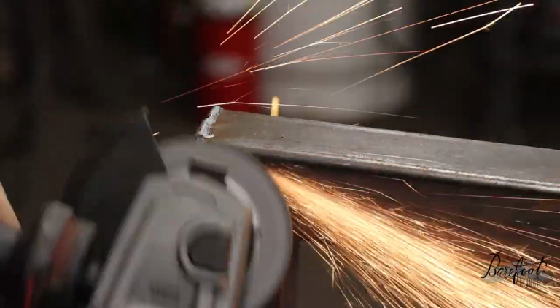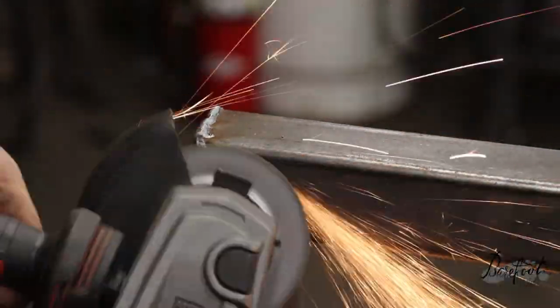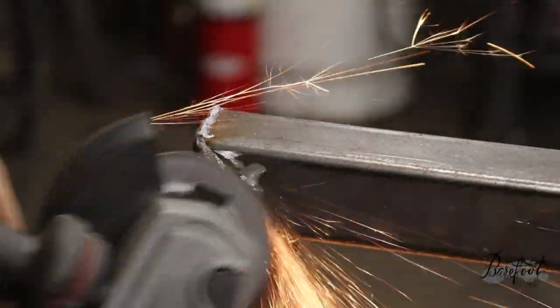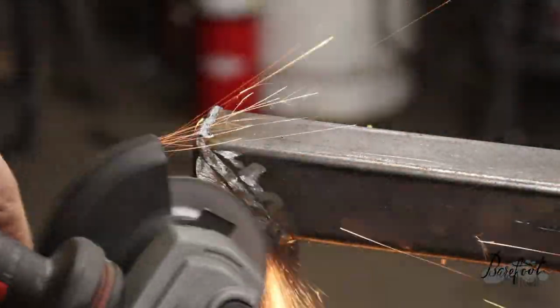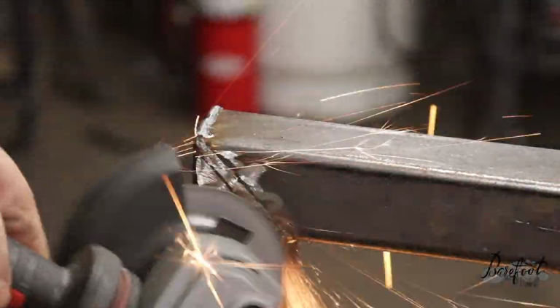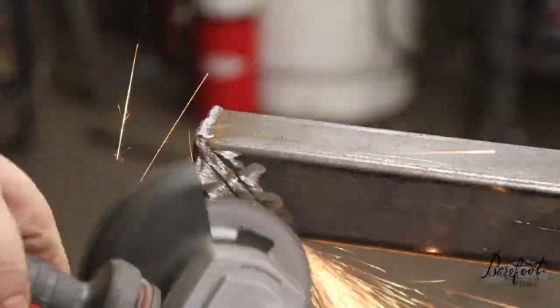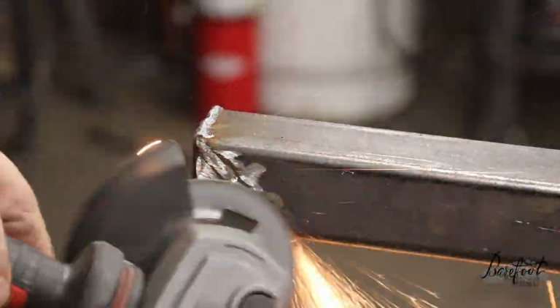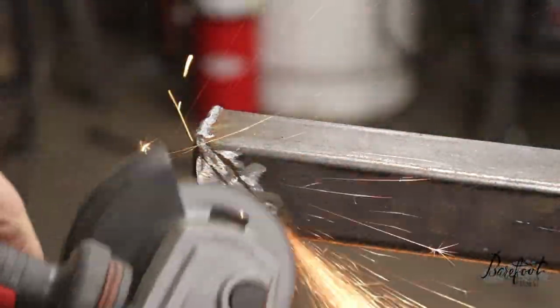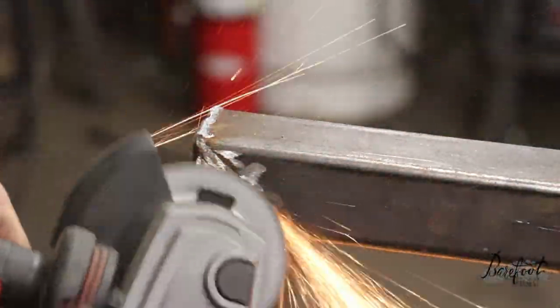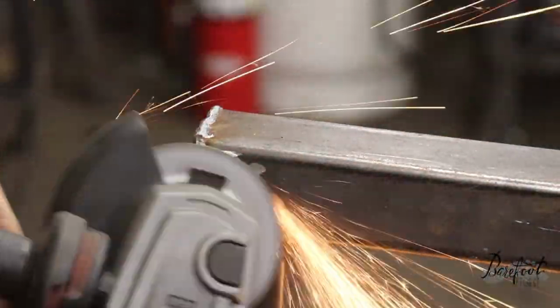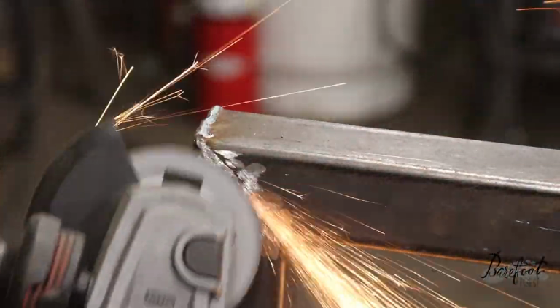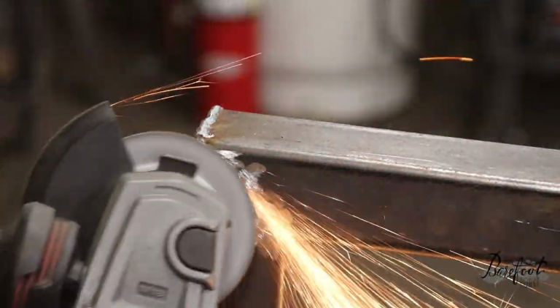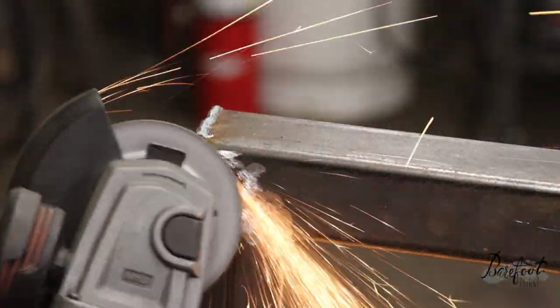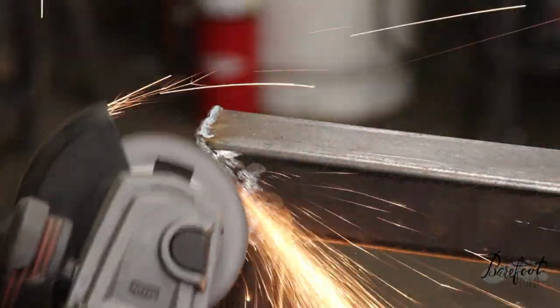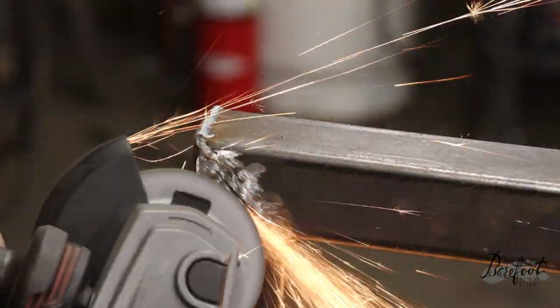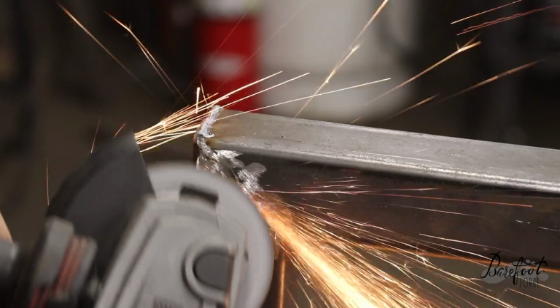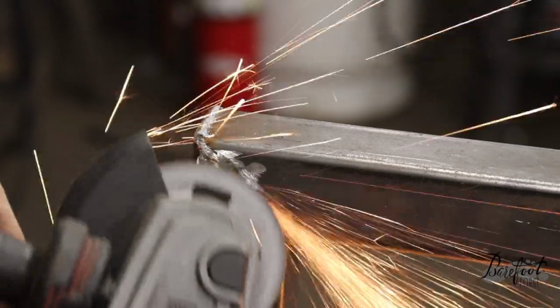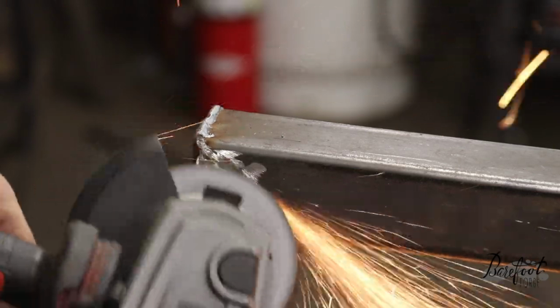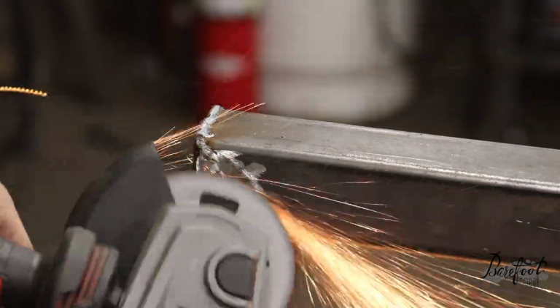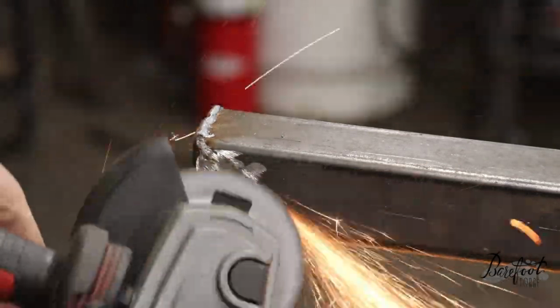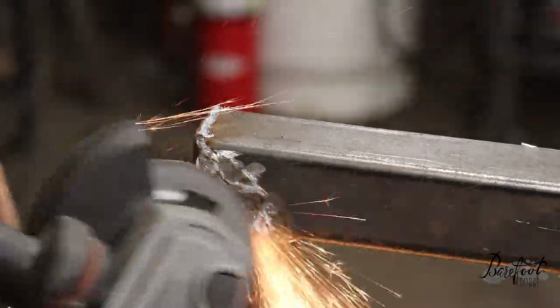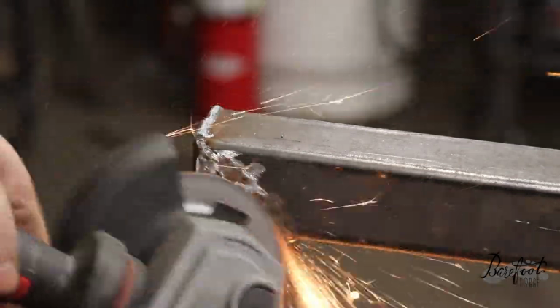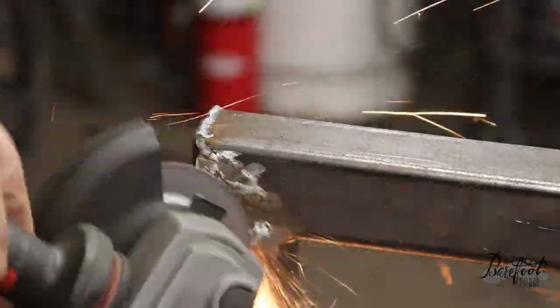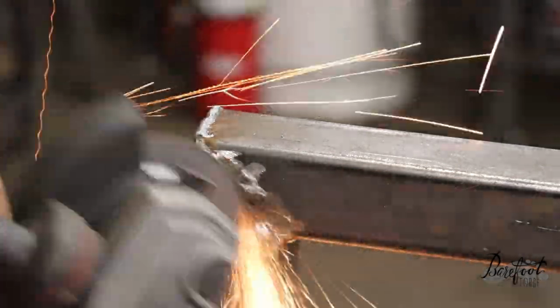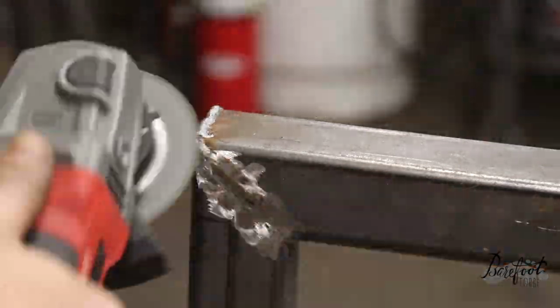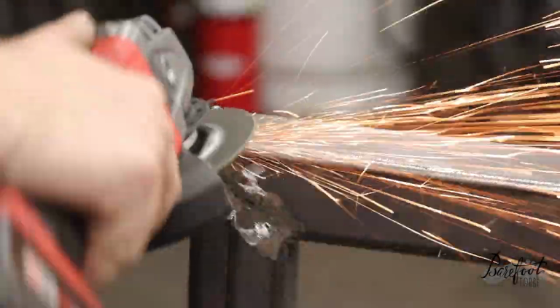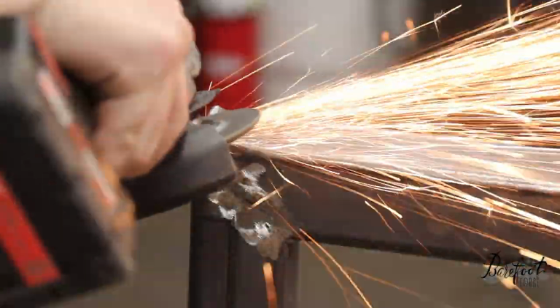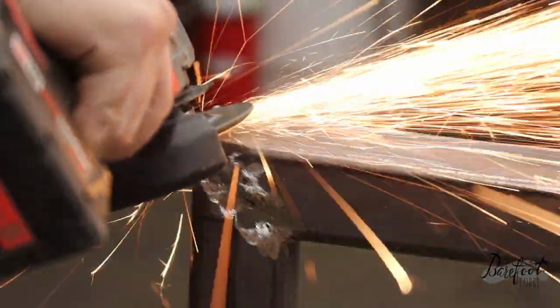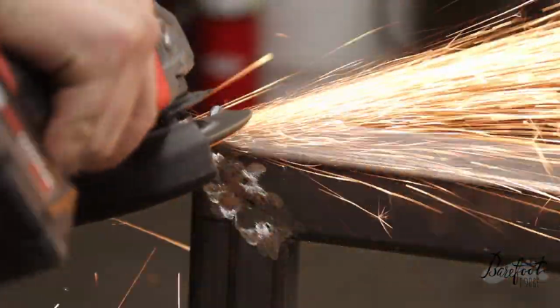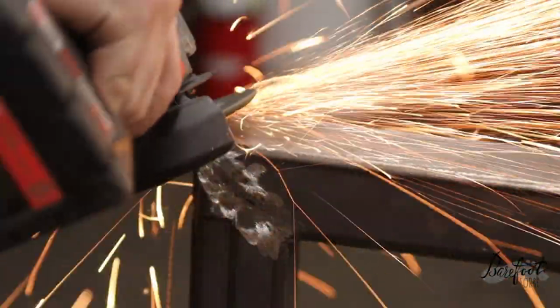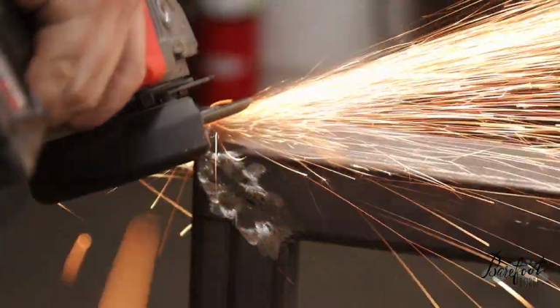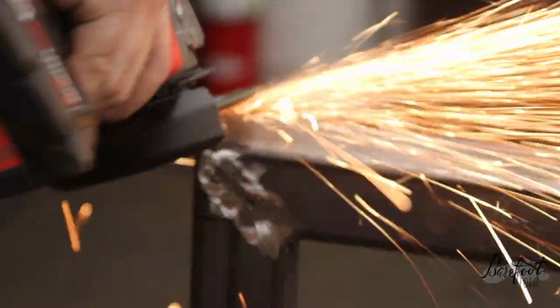We need to build a real heavy-duty shelf and mount it on the back in a way that's nice and secure. We want it to look good, so we'll pretty these welds up a little bit while we're at it.